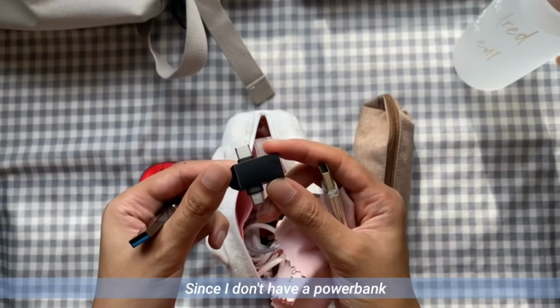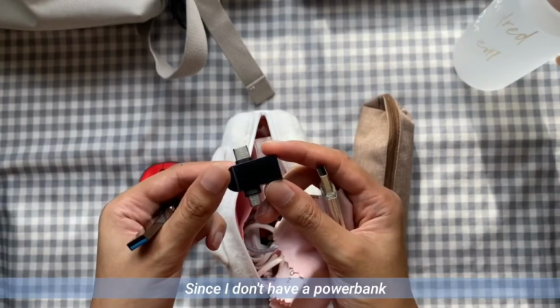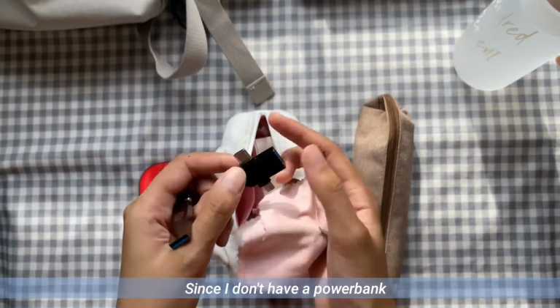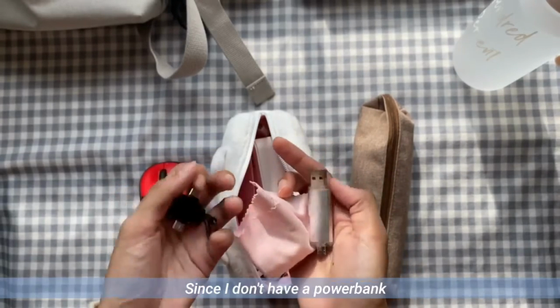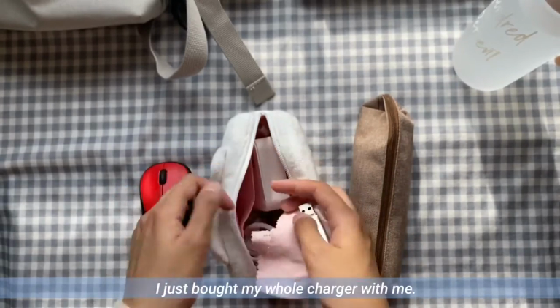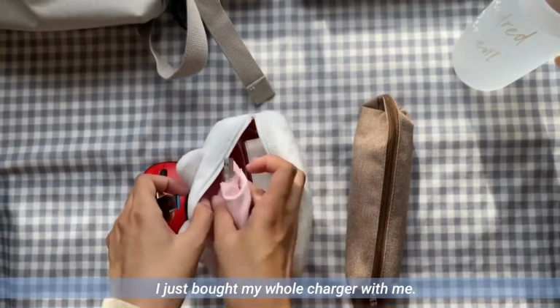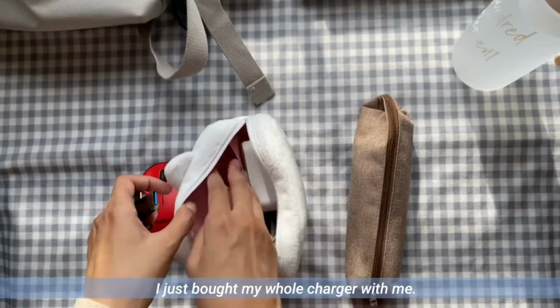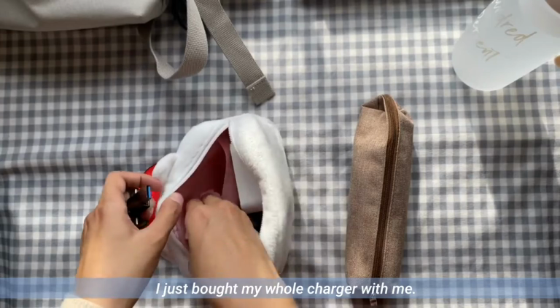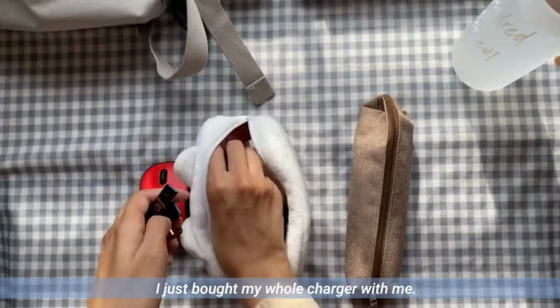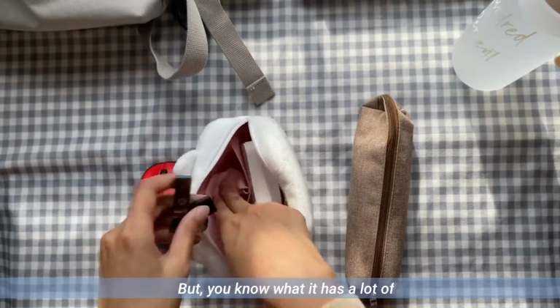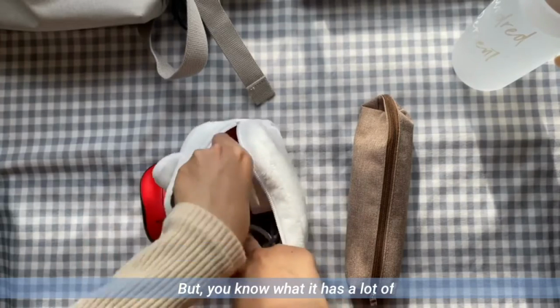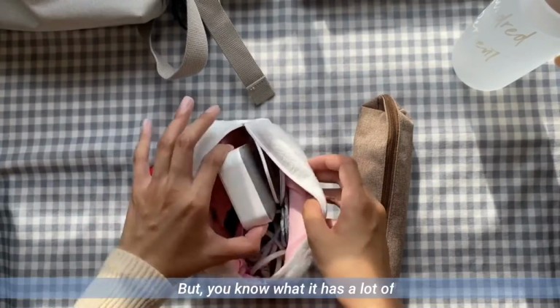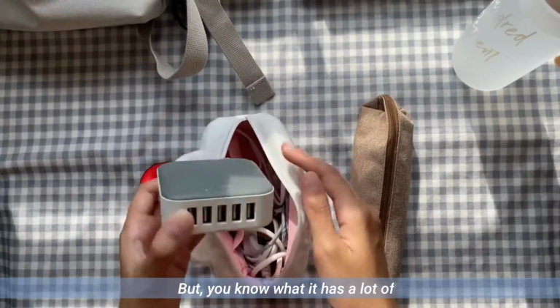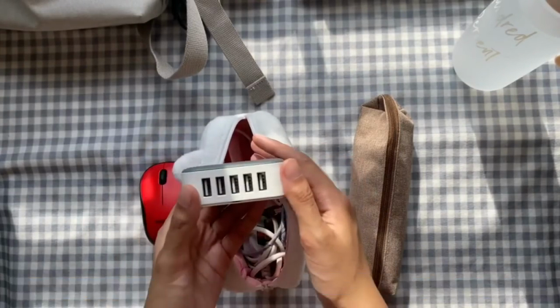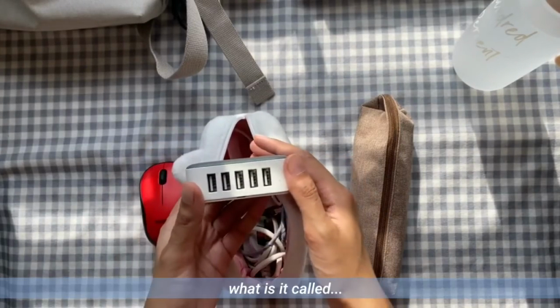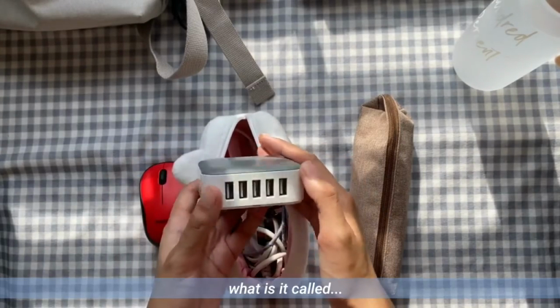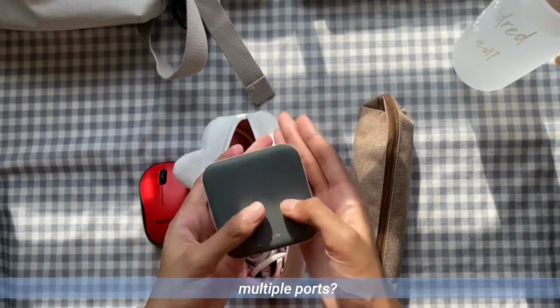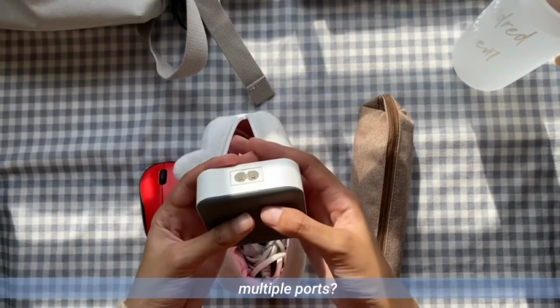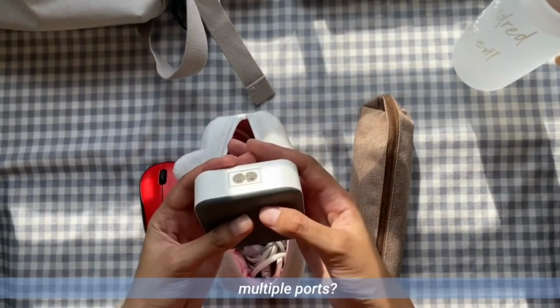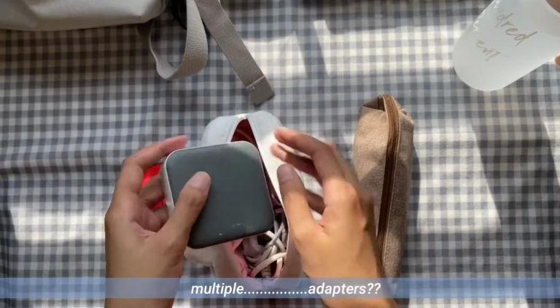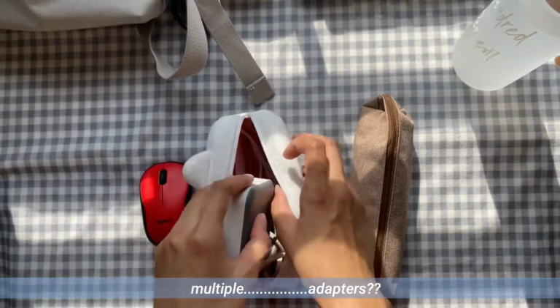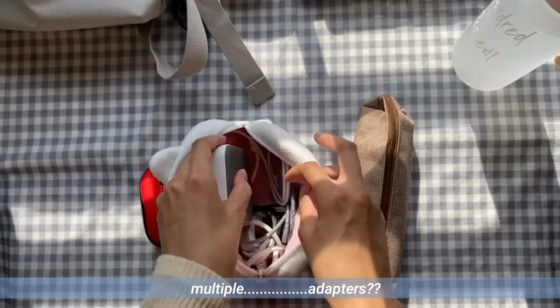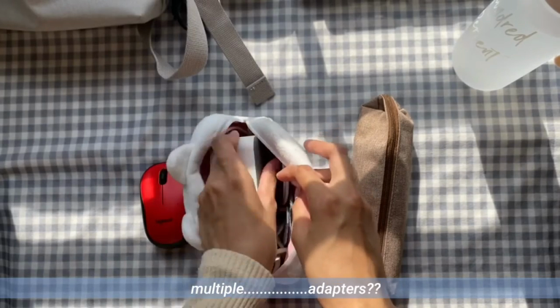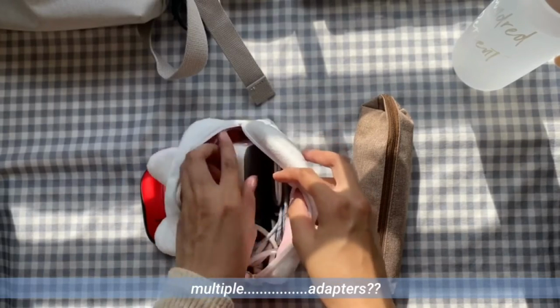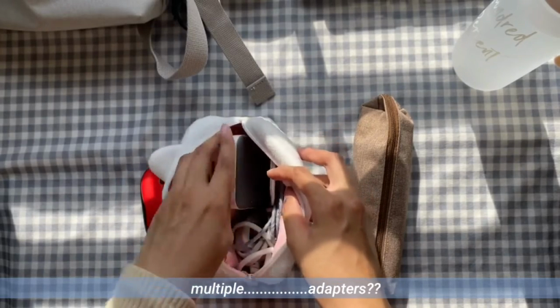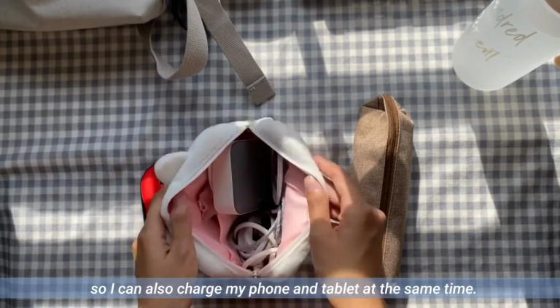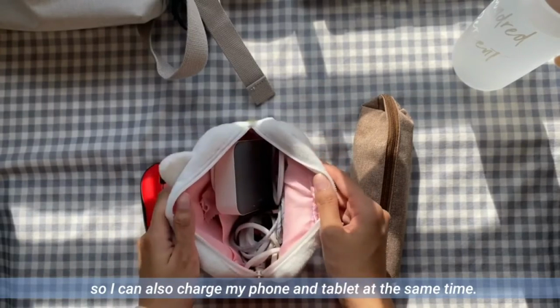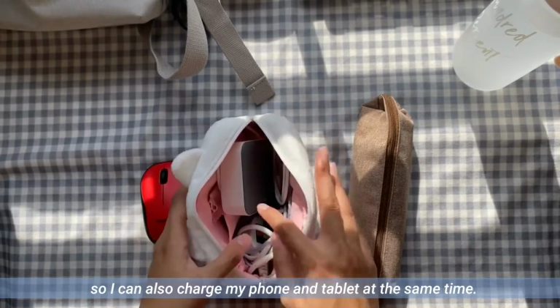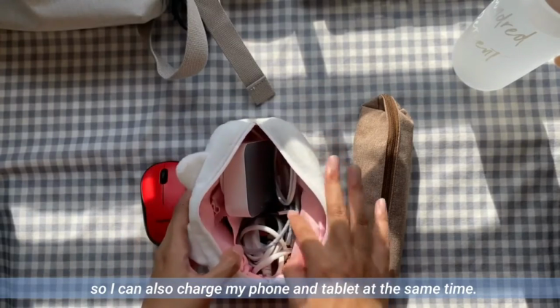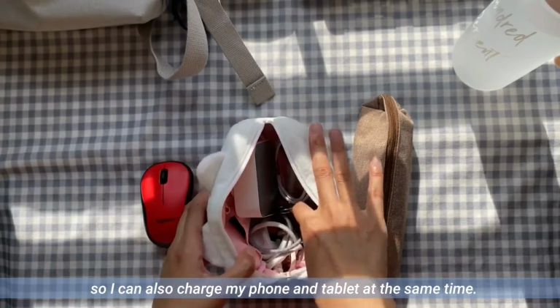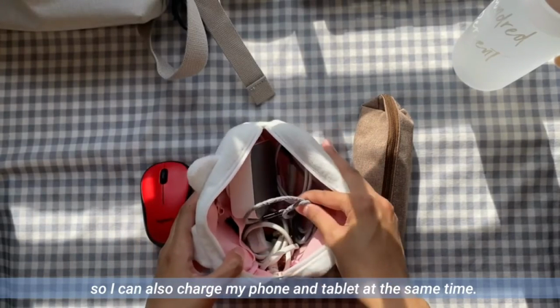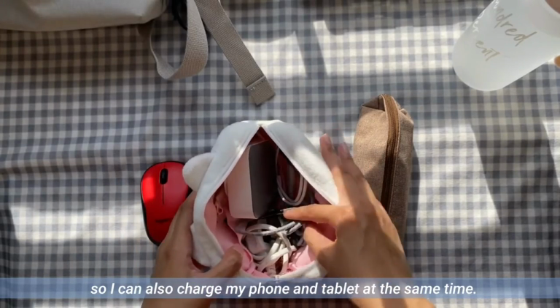Since I don't have a power bank, I just bring my whole charger with me. It has multiple ports, so I can charge my phone and my tablet at the same time.